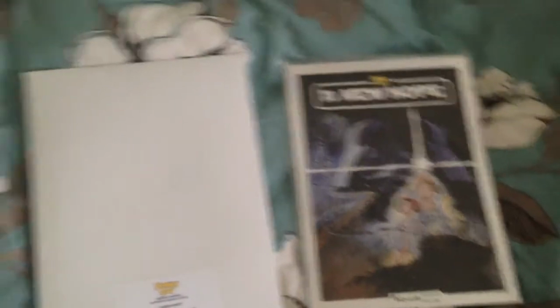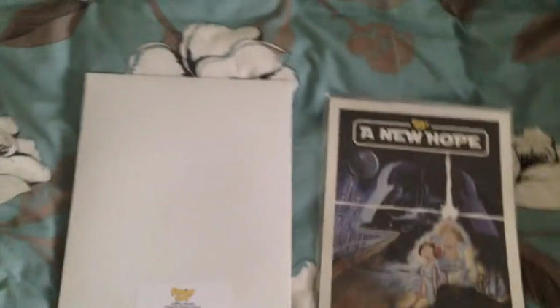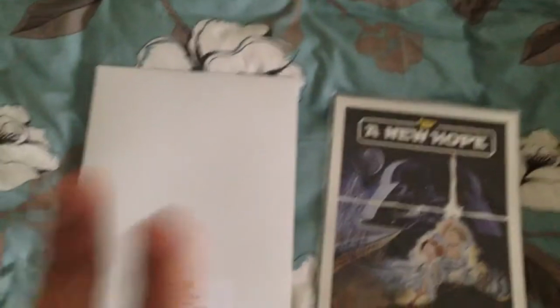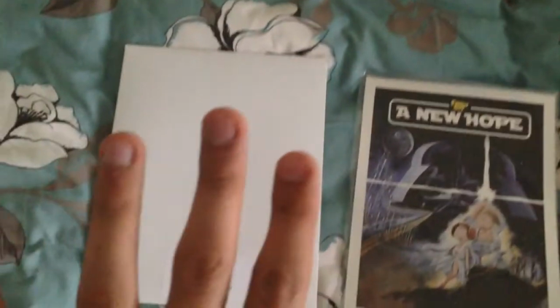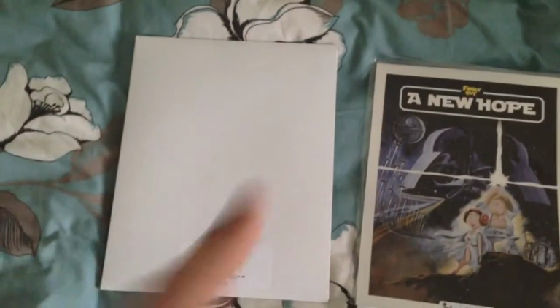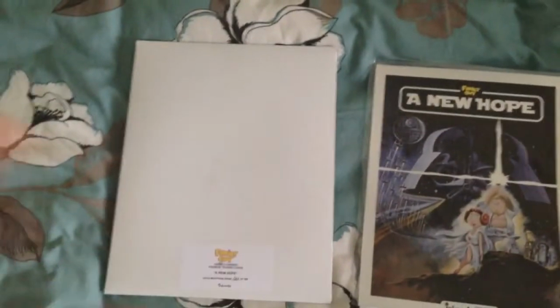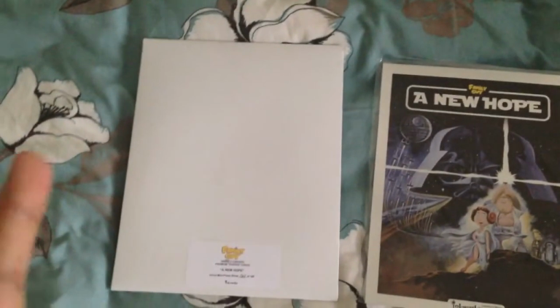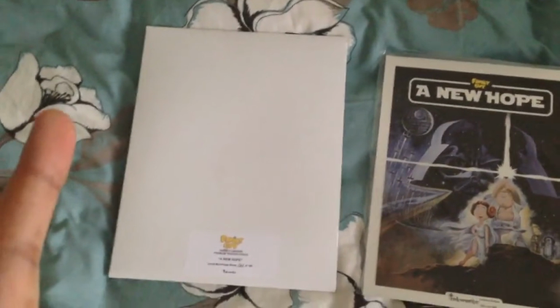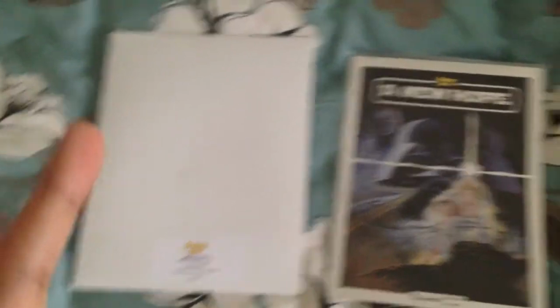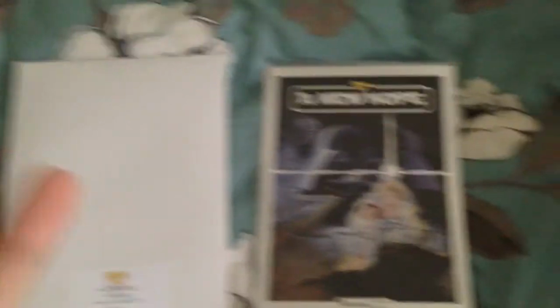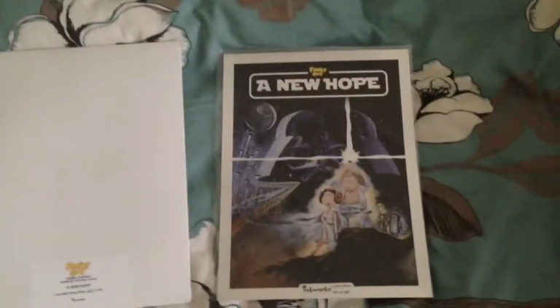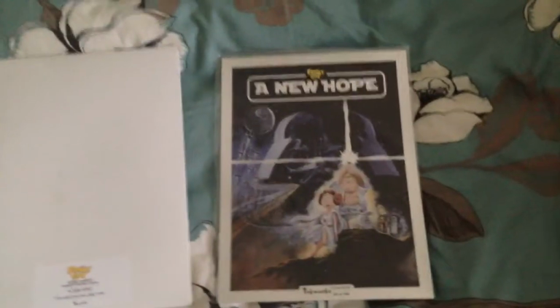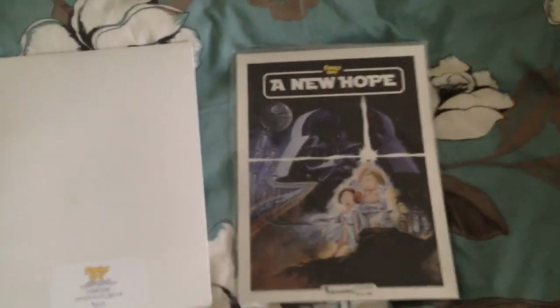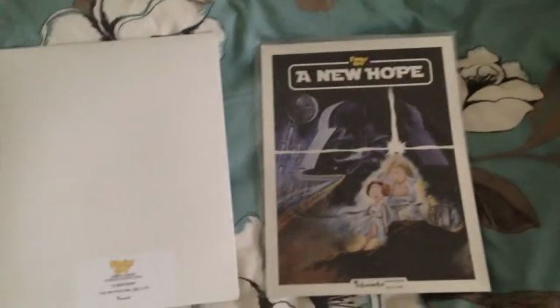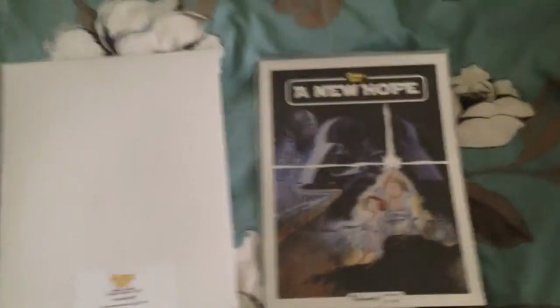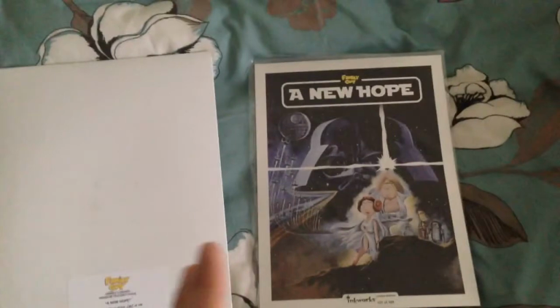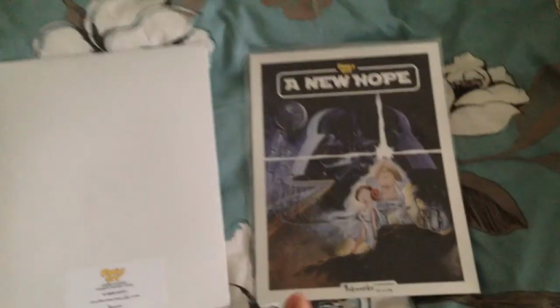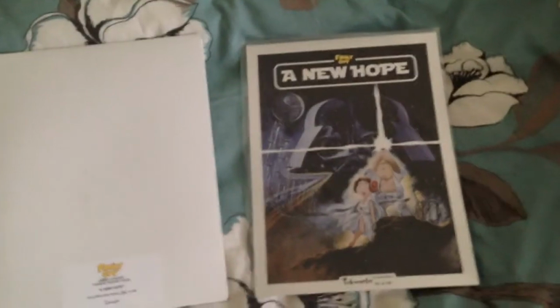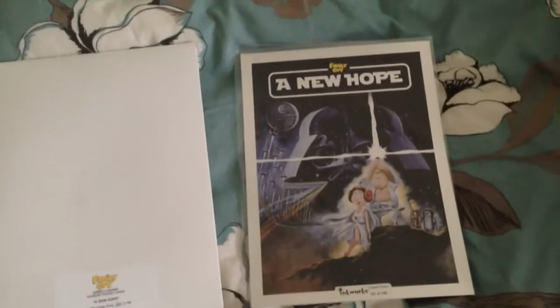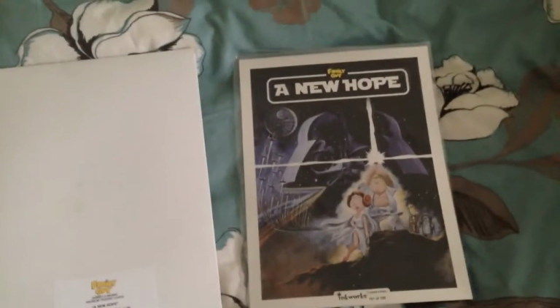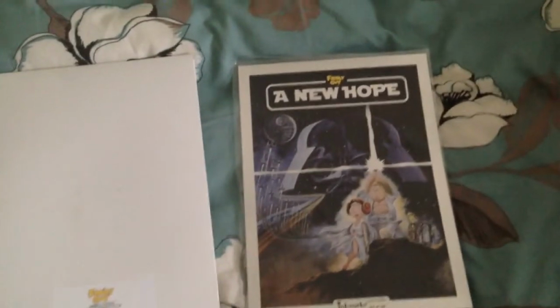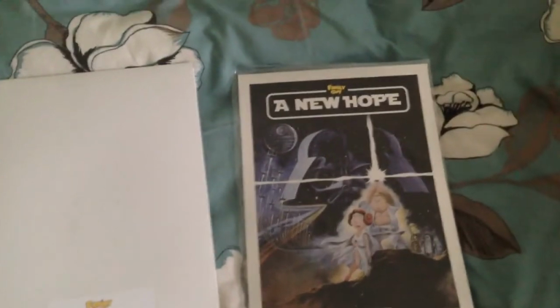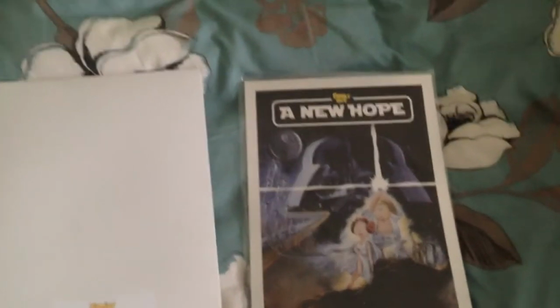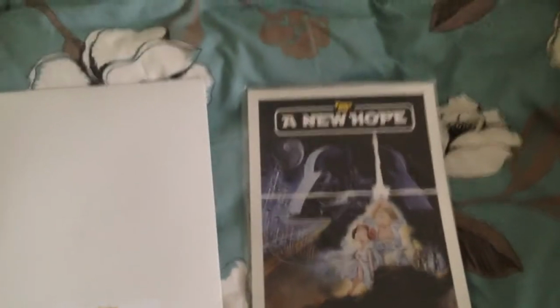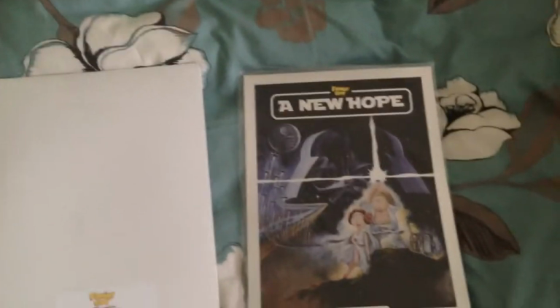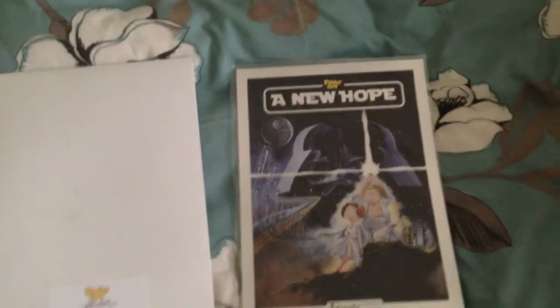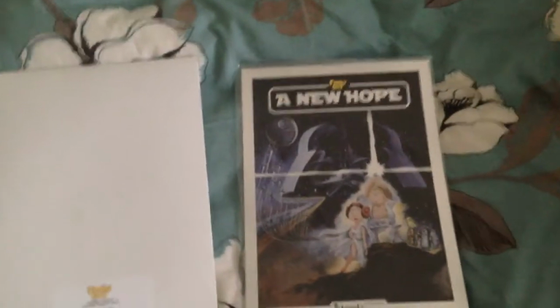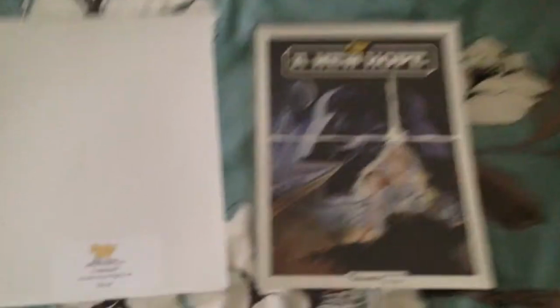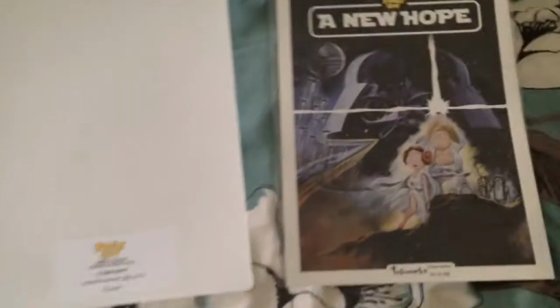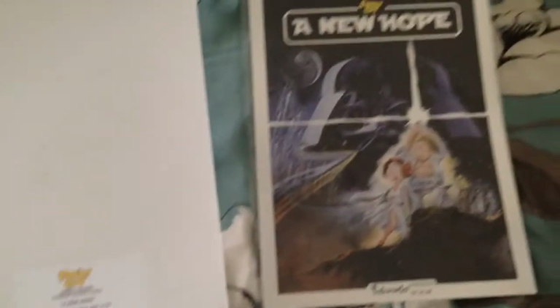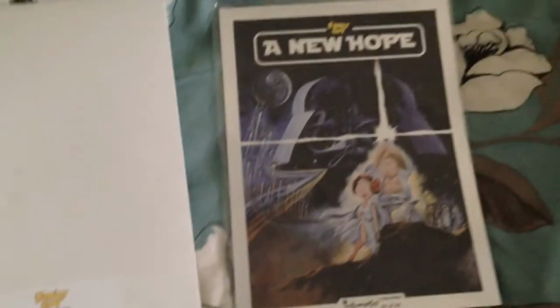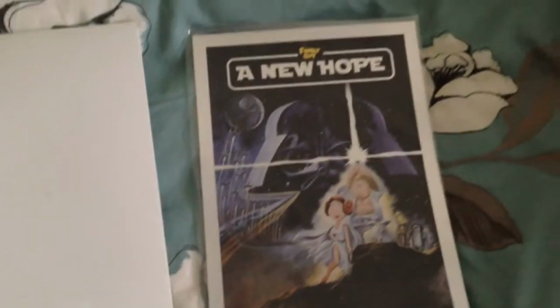But for the meanwhile, I want to show you guys my limited edition Family Guy Inkworks A New Hope Uncut Mini Press Sheet.